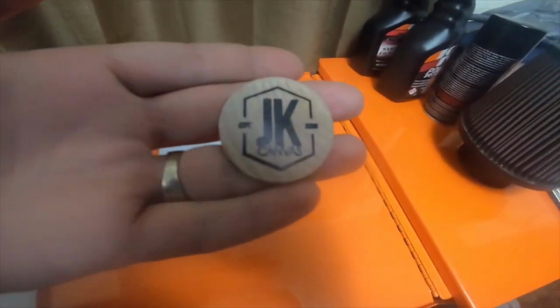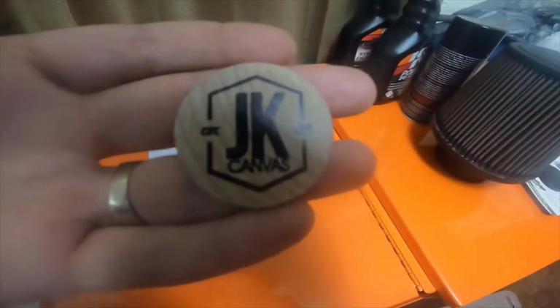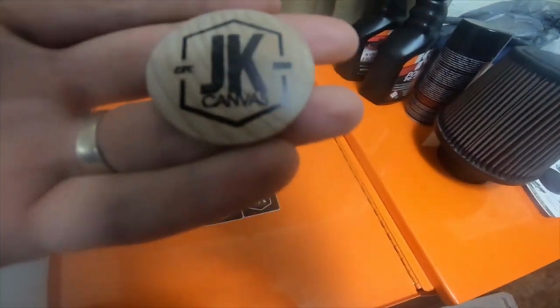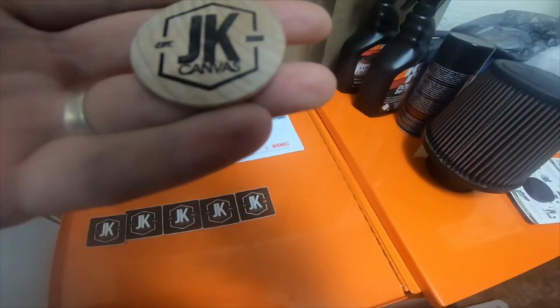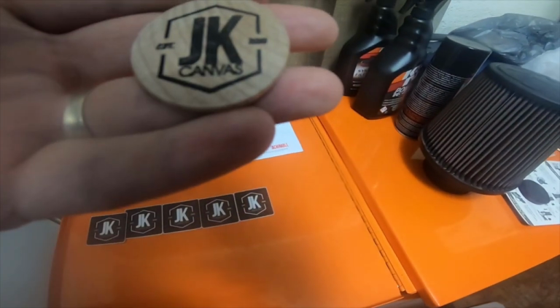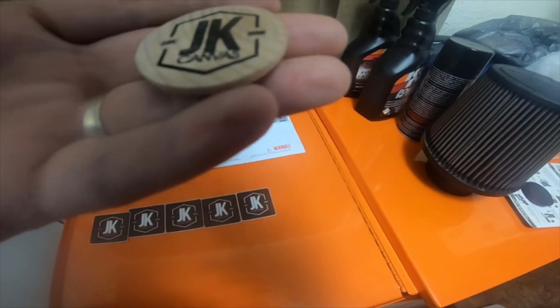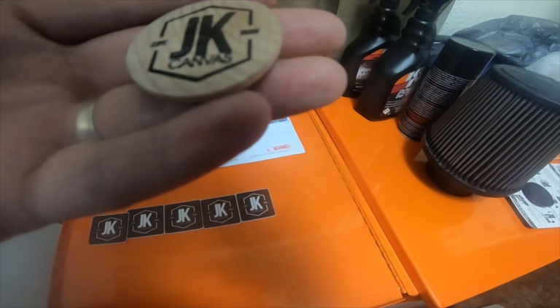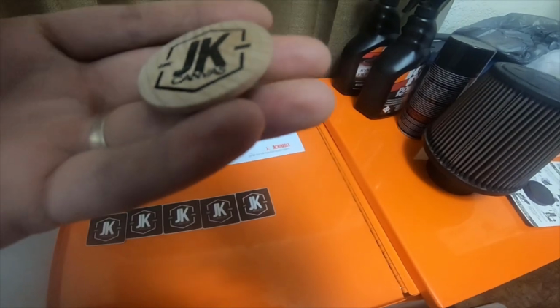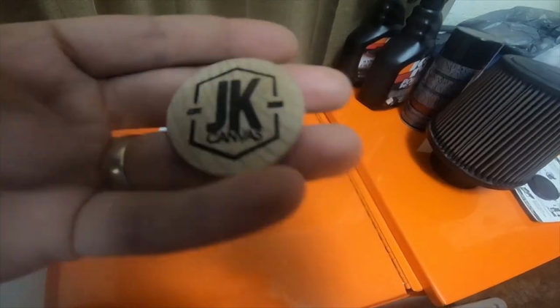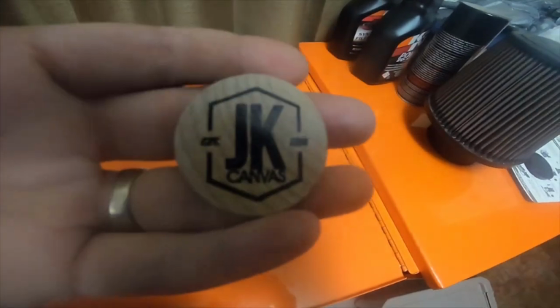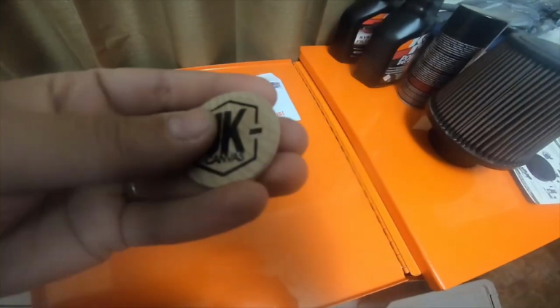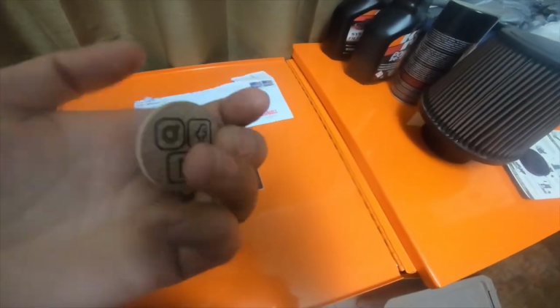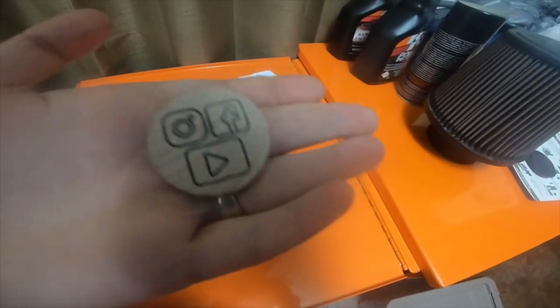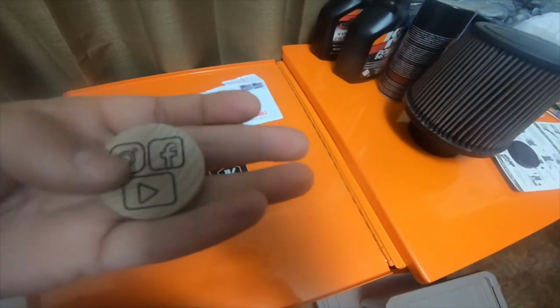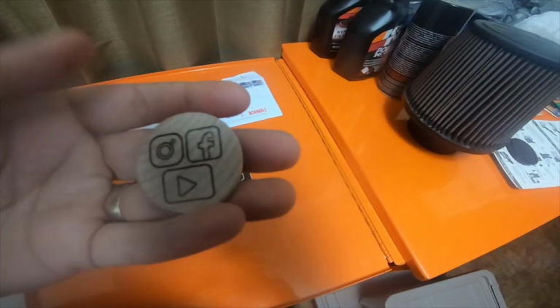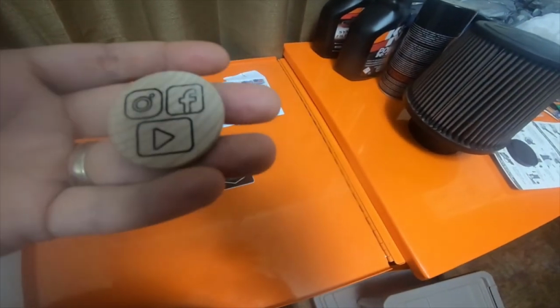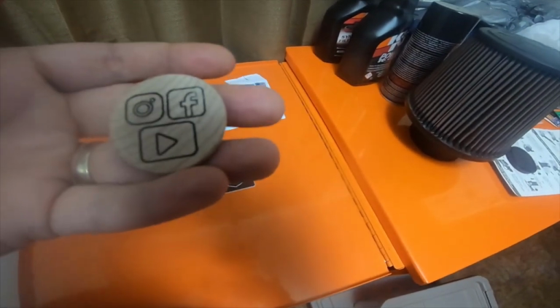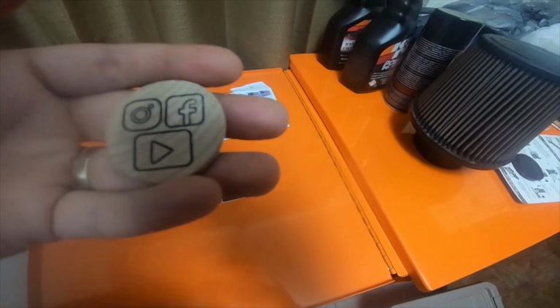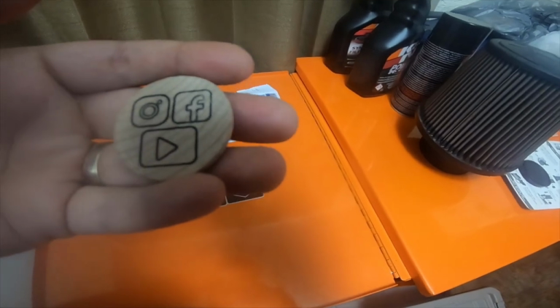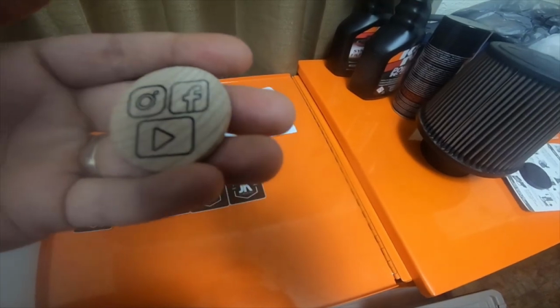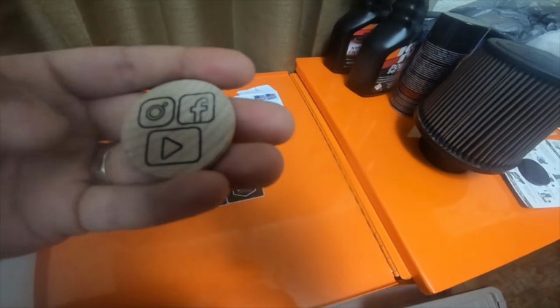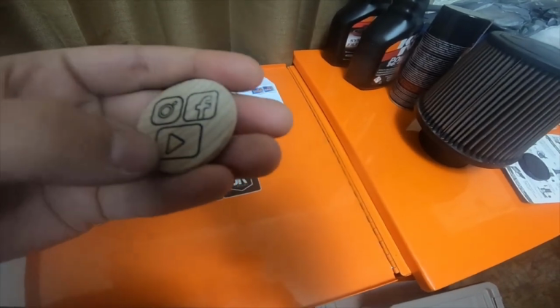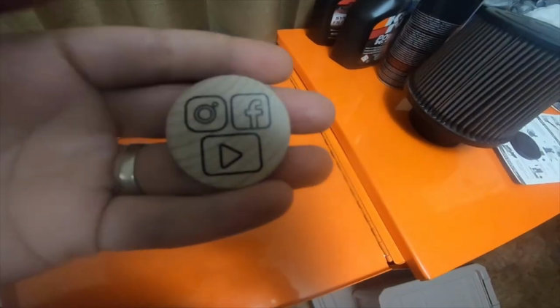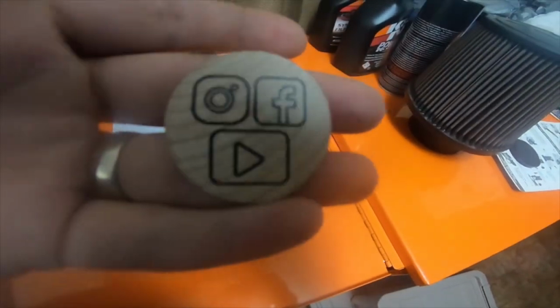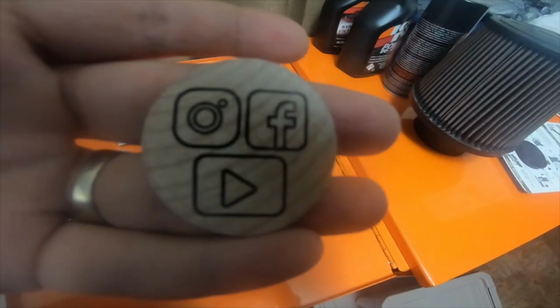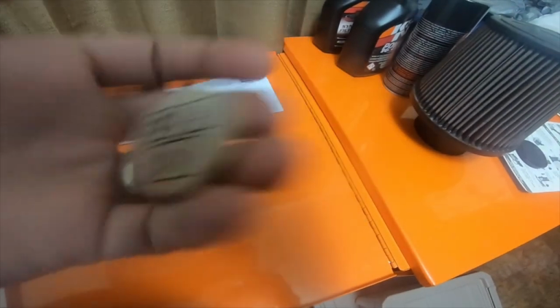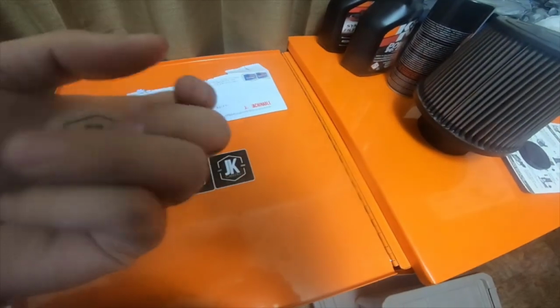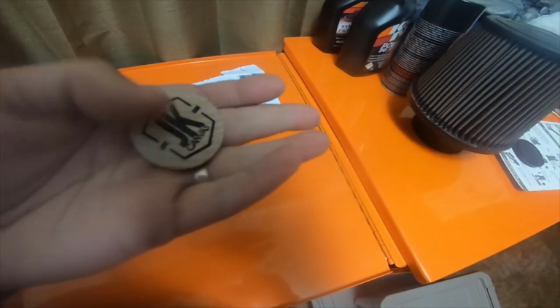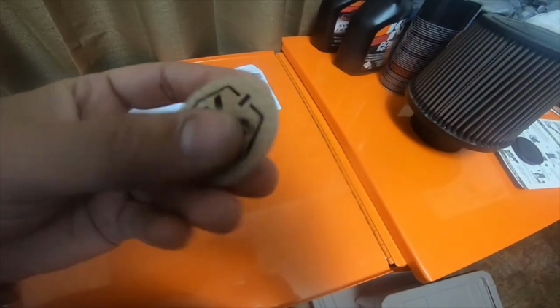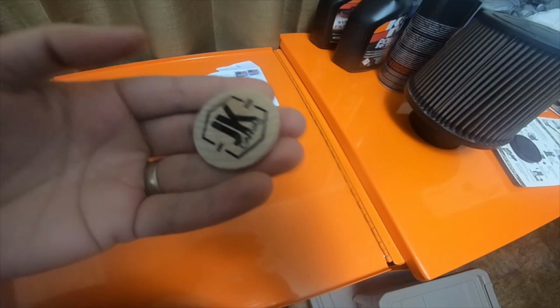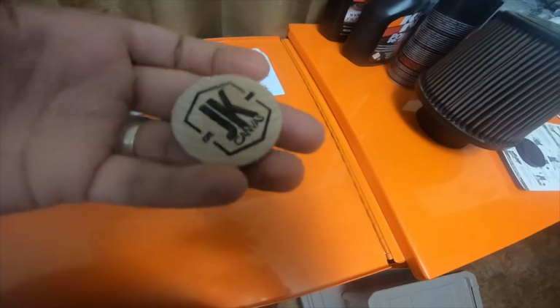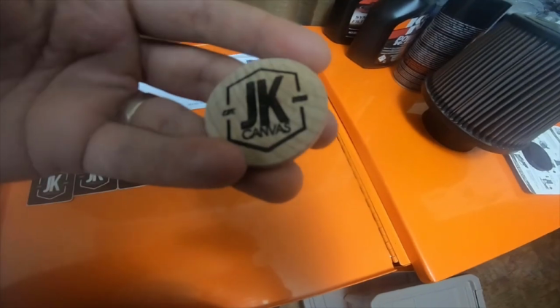And then I got a little Established 2018 JK canvas wooden coin with Facebook, Instagram, and YouTube on the back. It's a little wooden coin — thought that was neat.